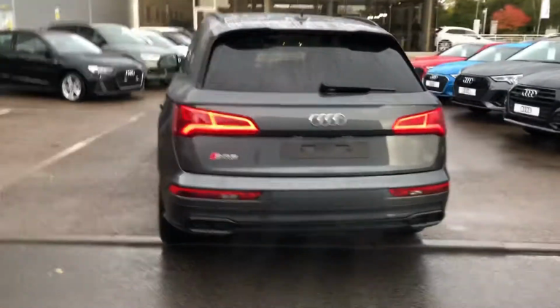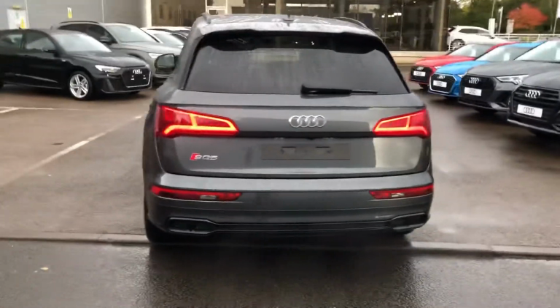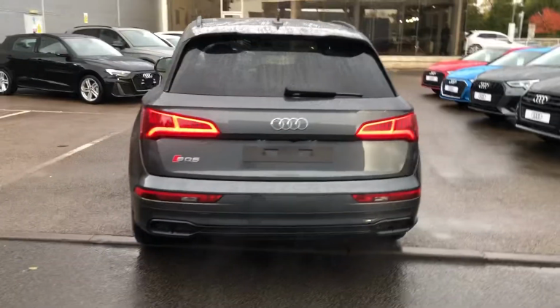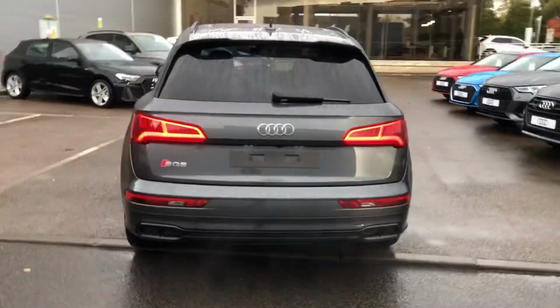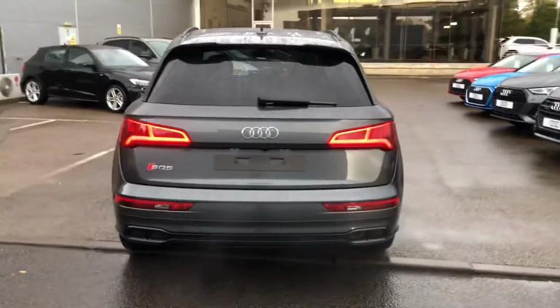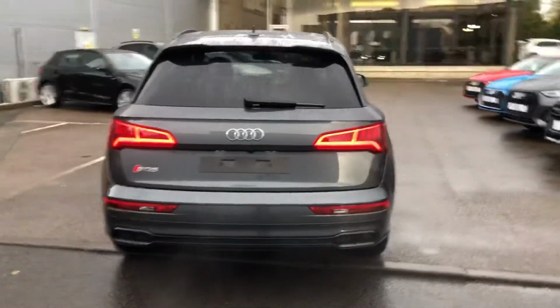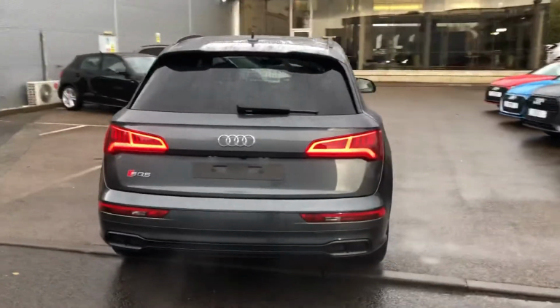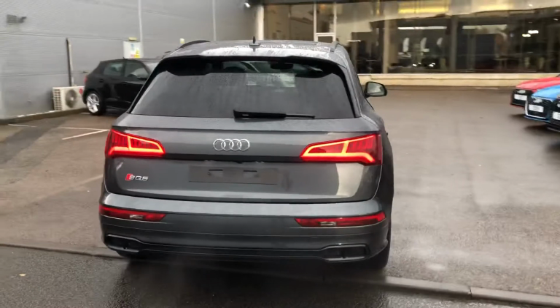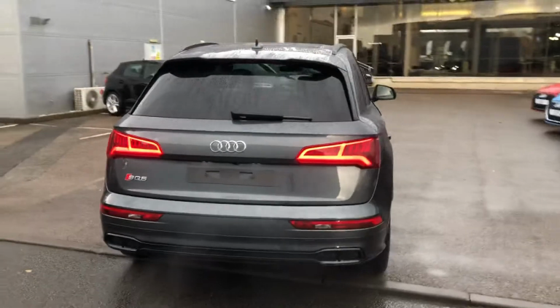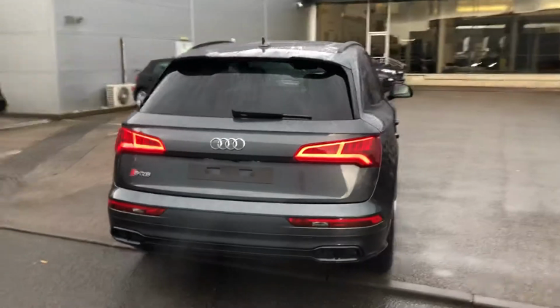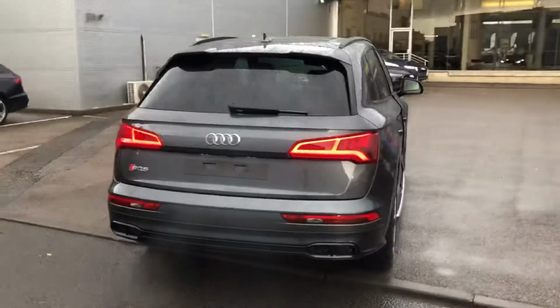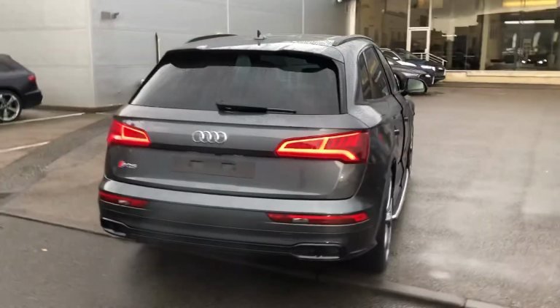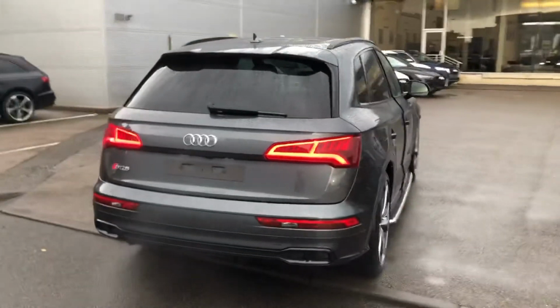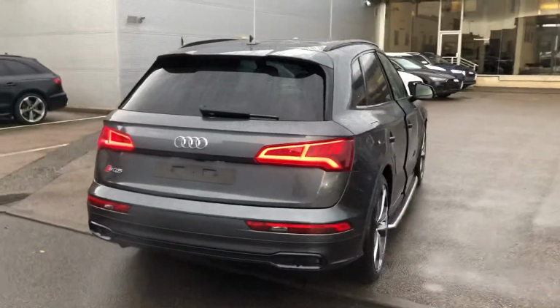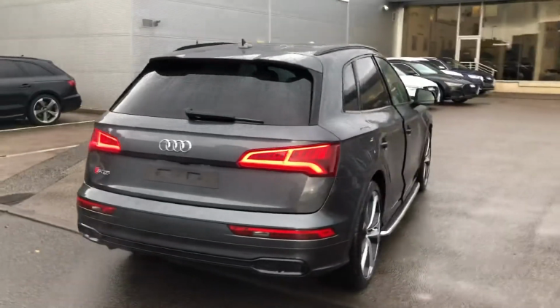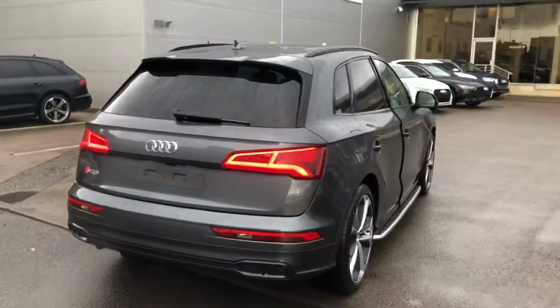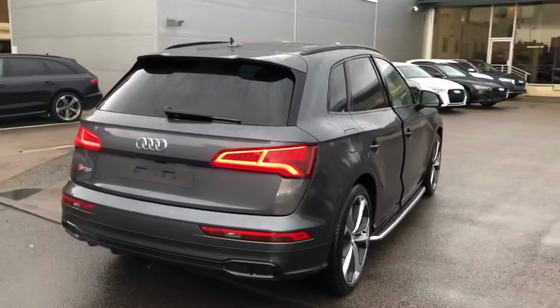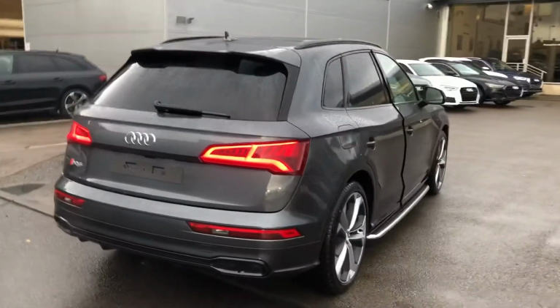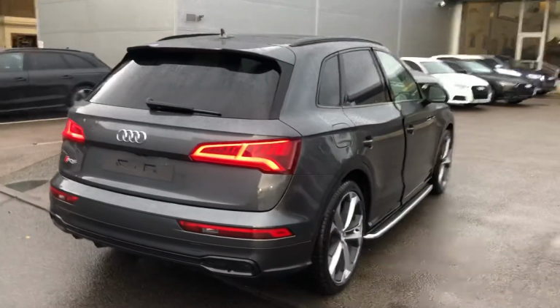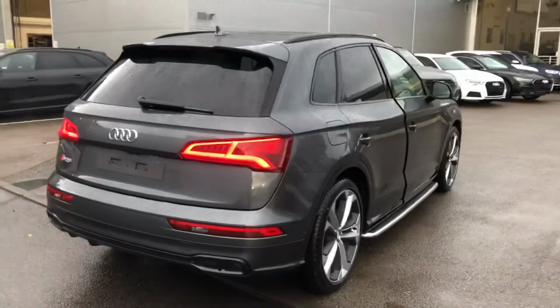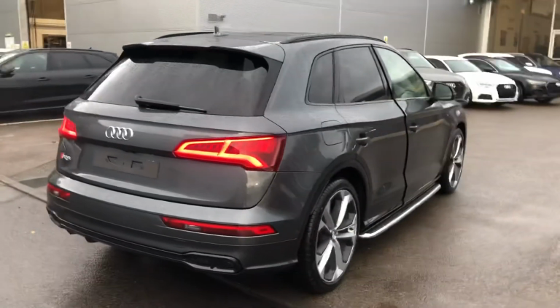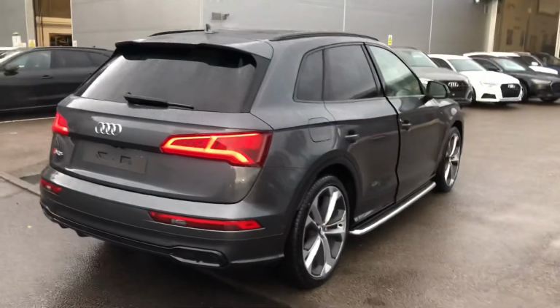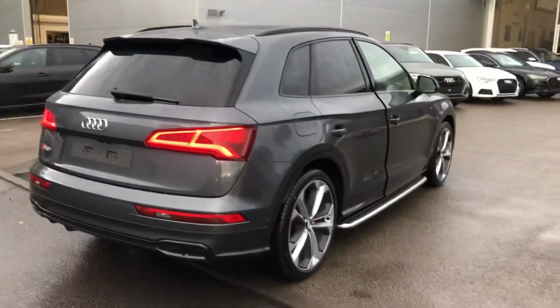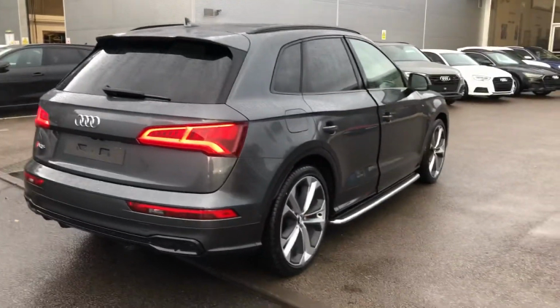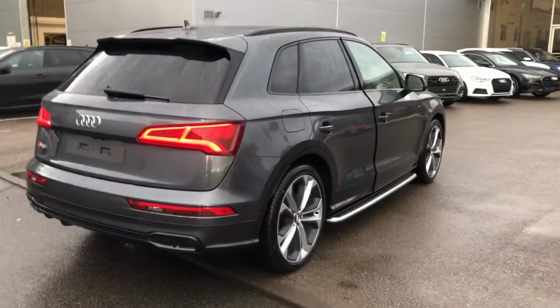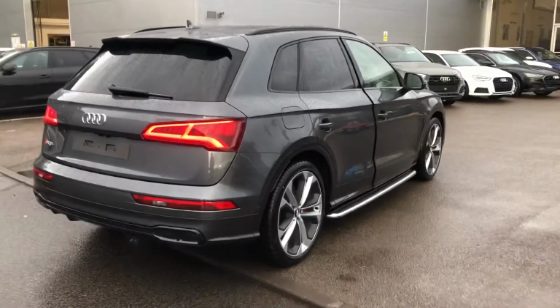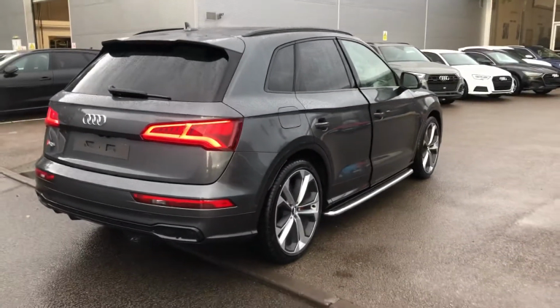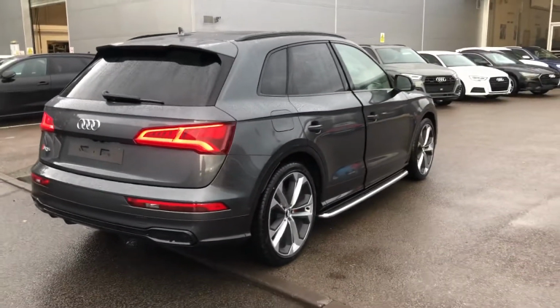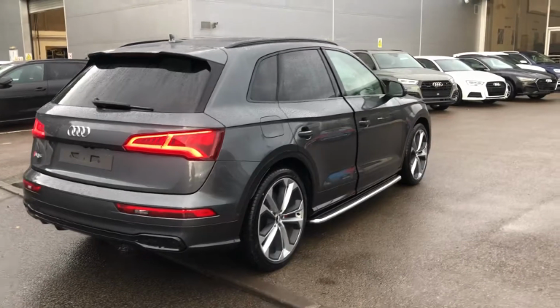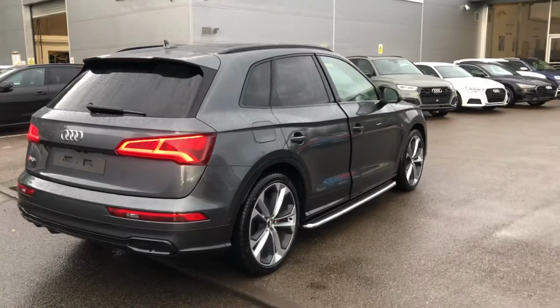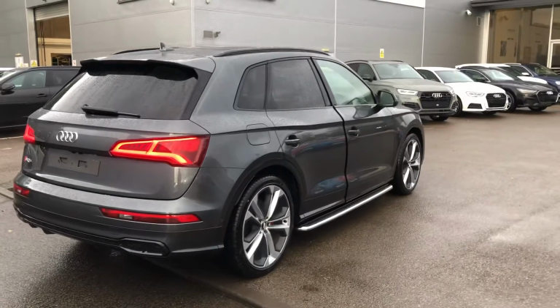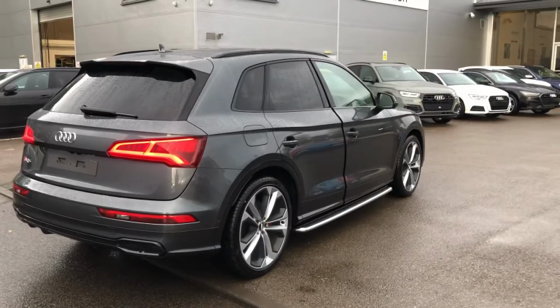The power-operated tailgate, LED rear lights with dynamic indicators, rear parking sensors and the rear view camera.